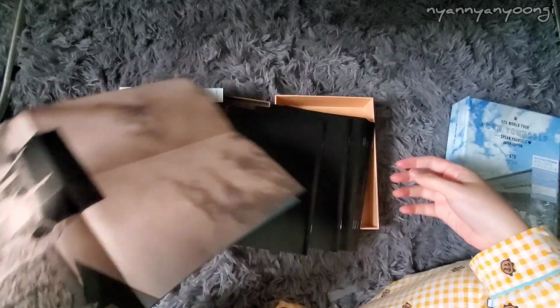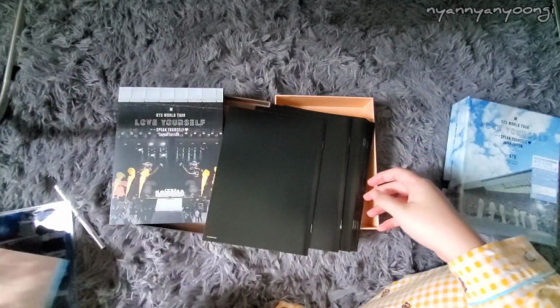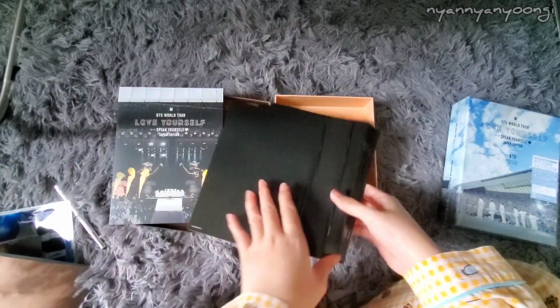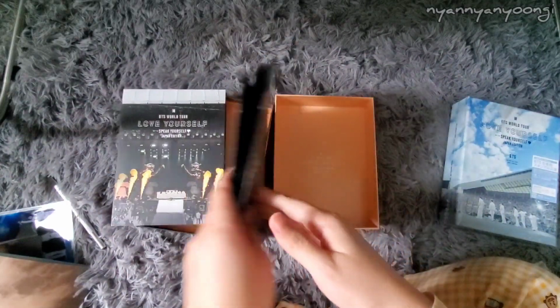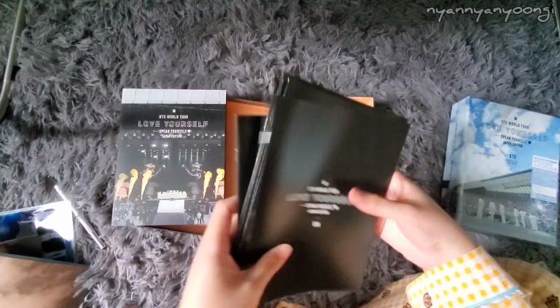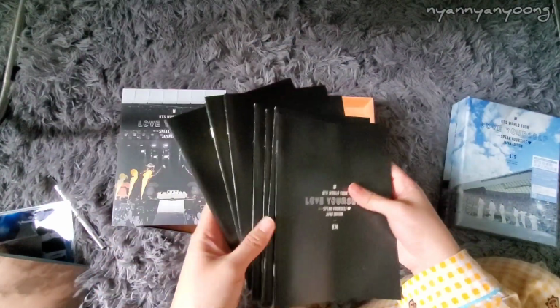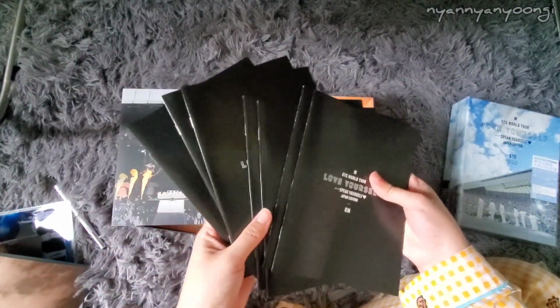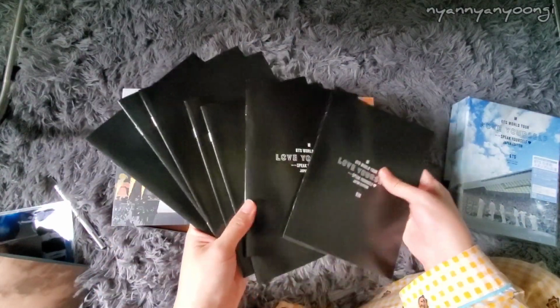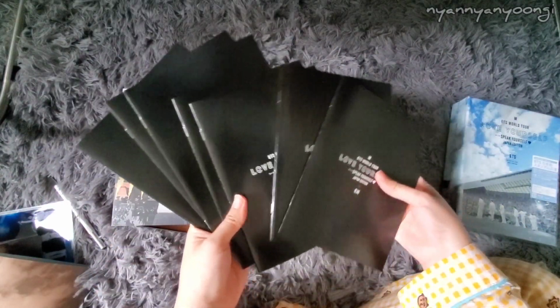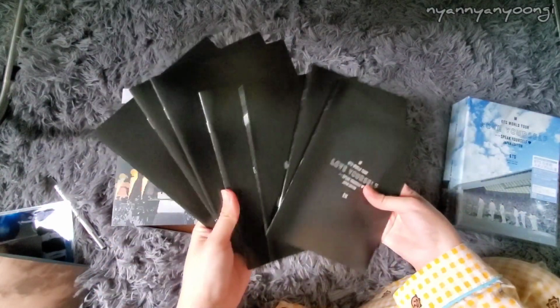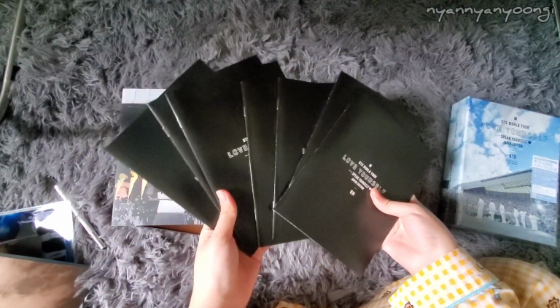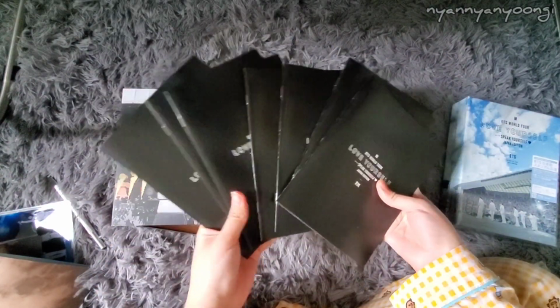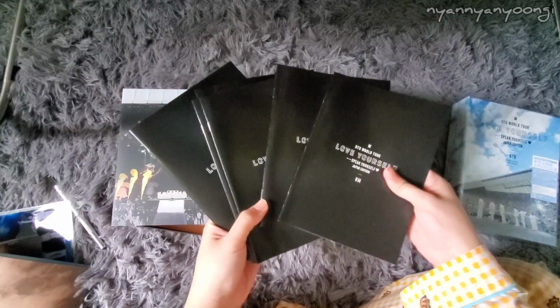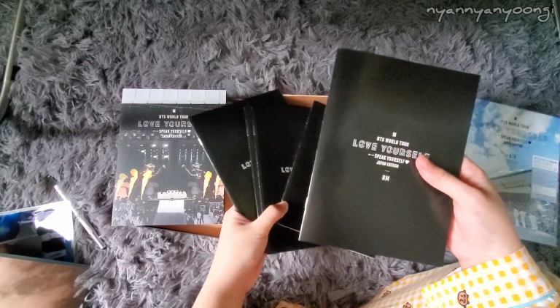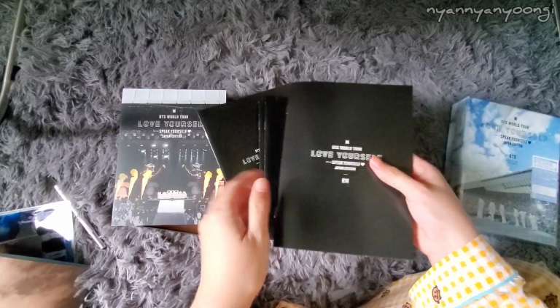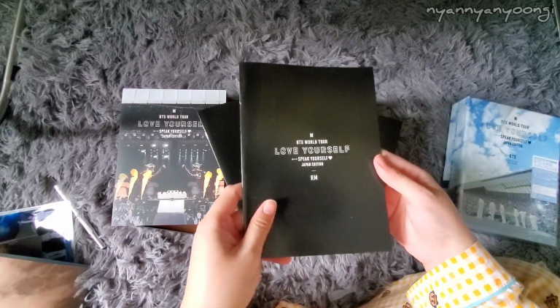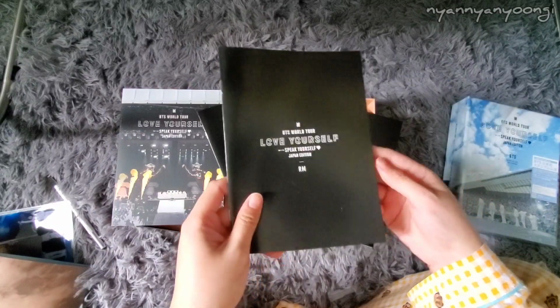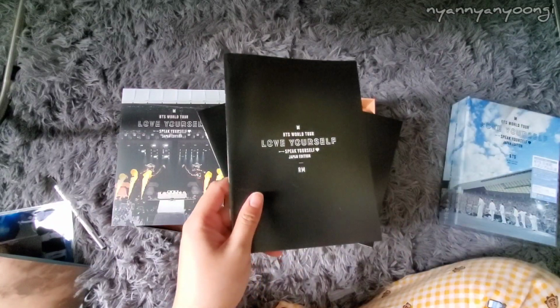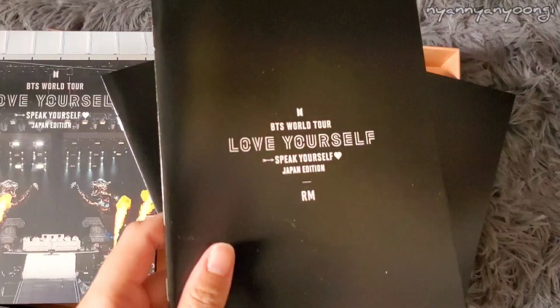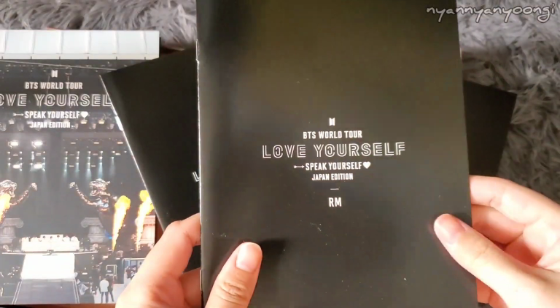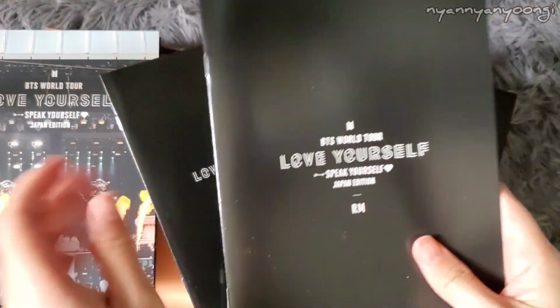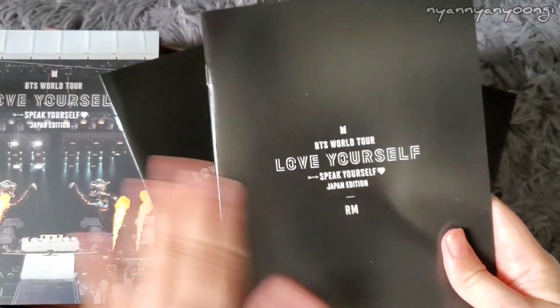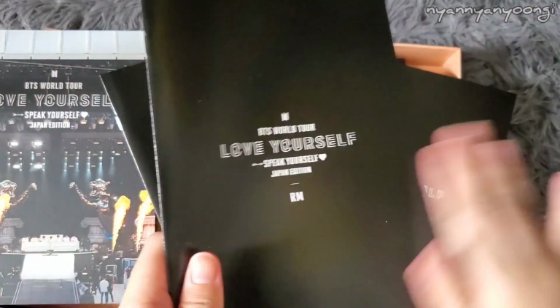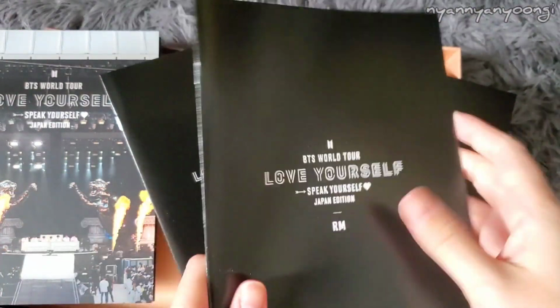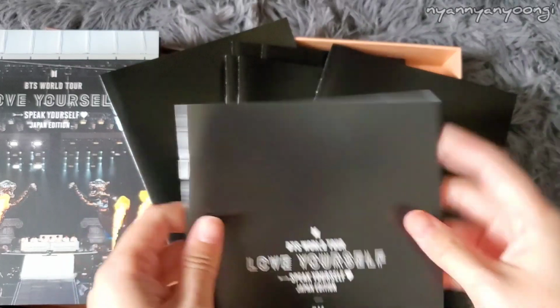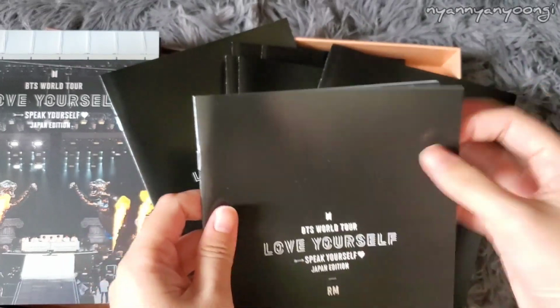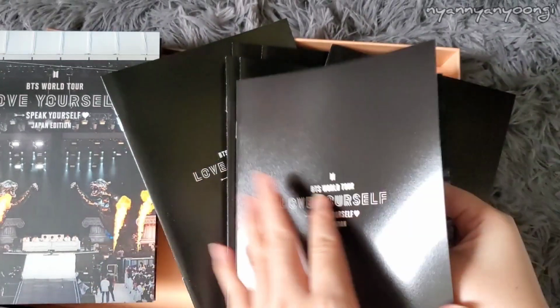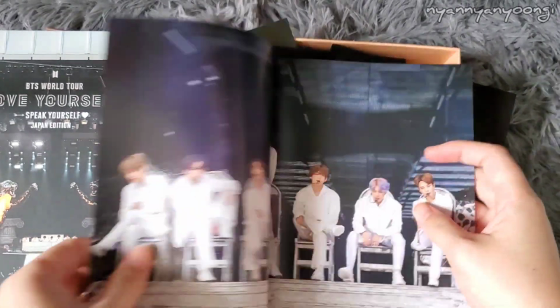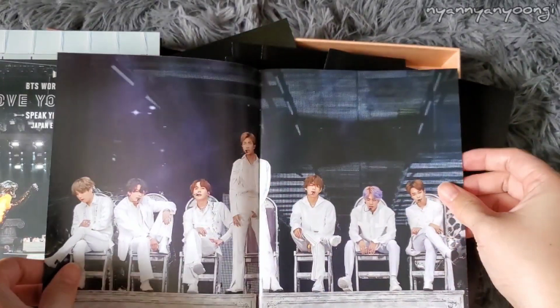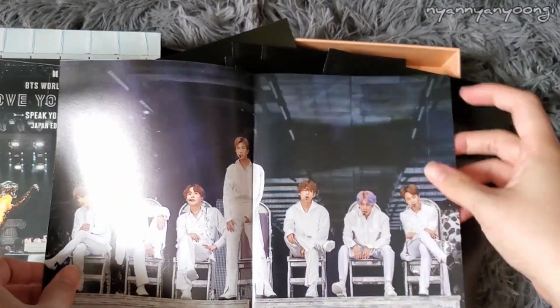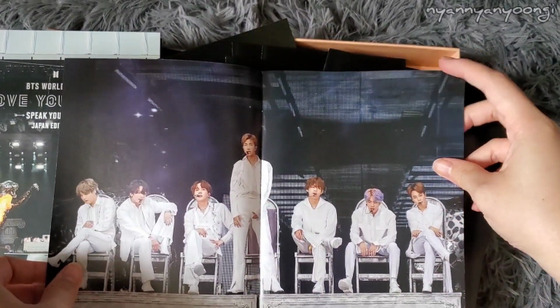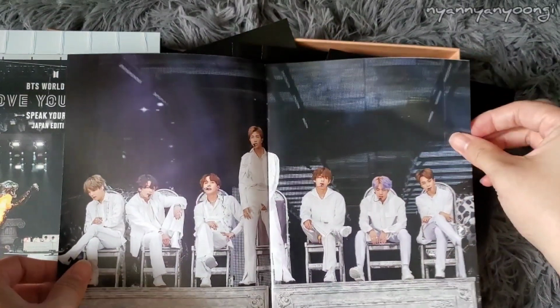Now let's look at the member photobooks. Each member has their own mini photobook with their name on the front. Let's start with Namjoon.